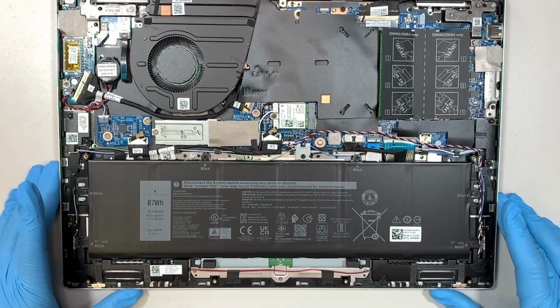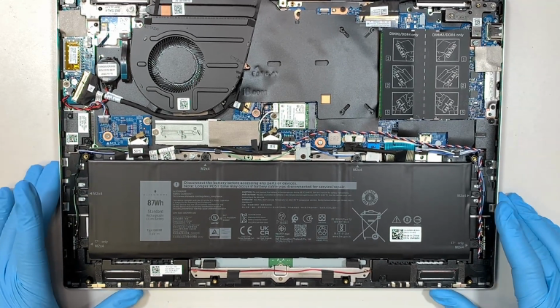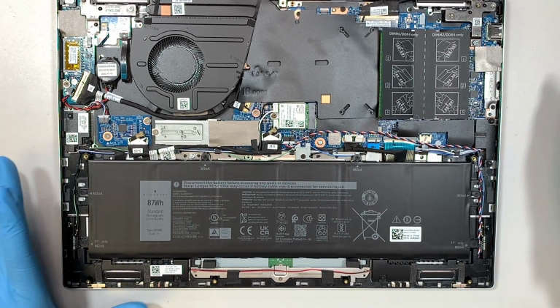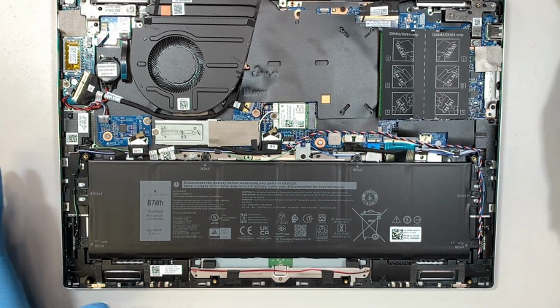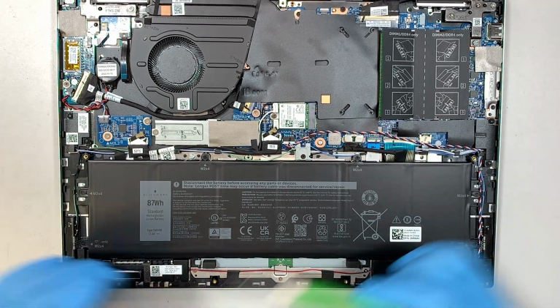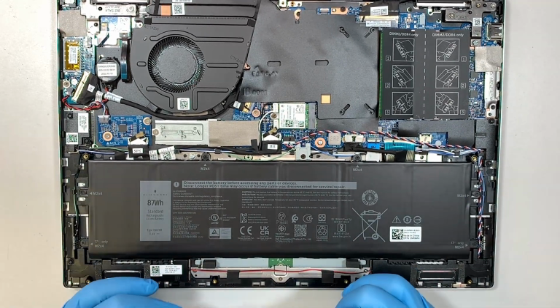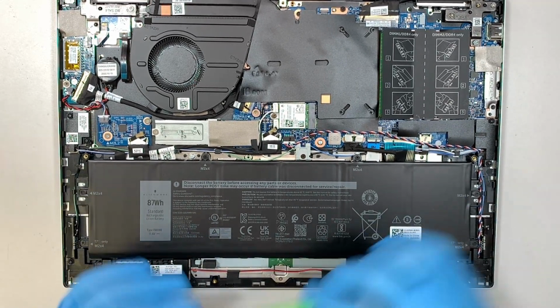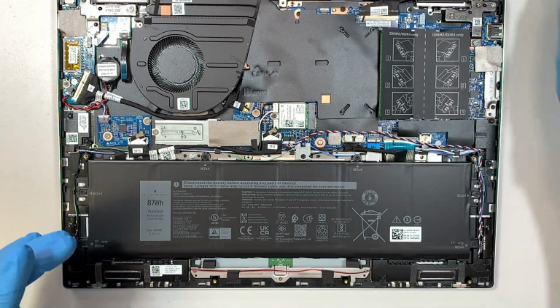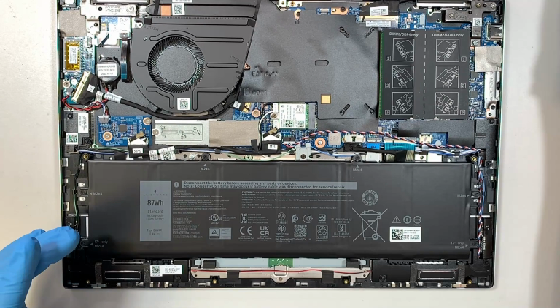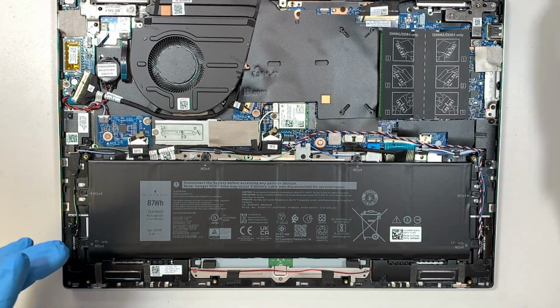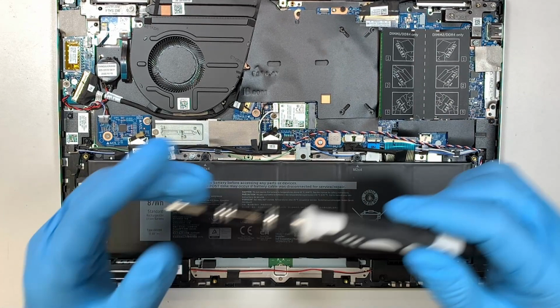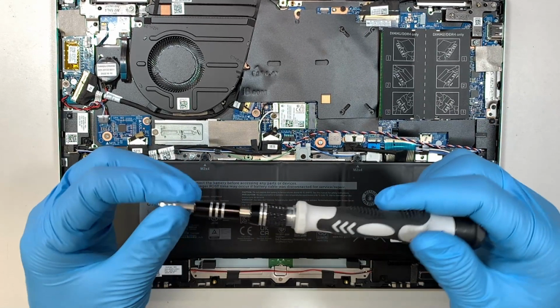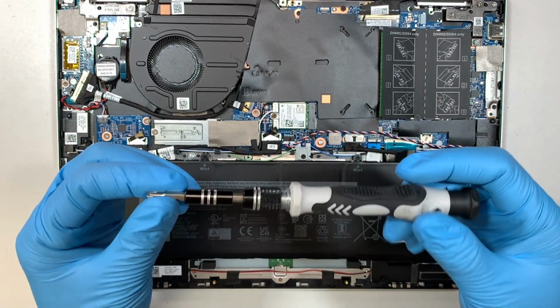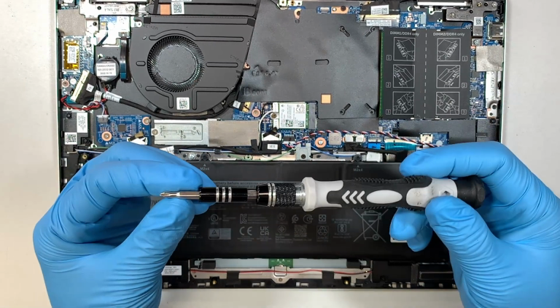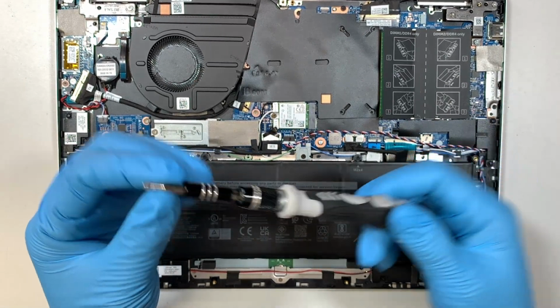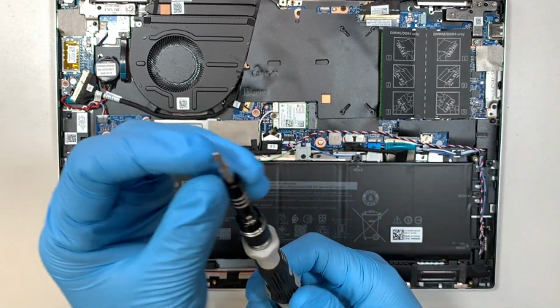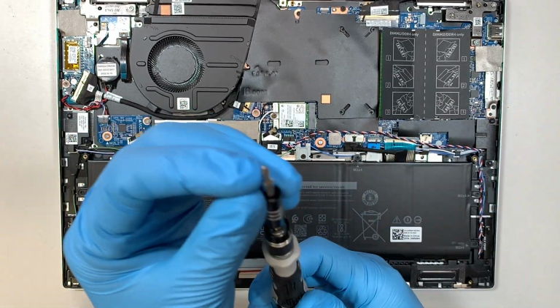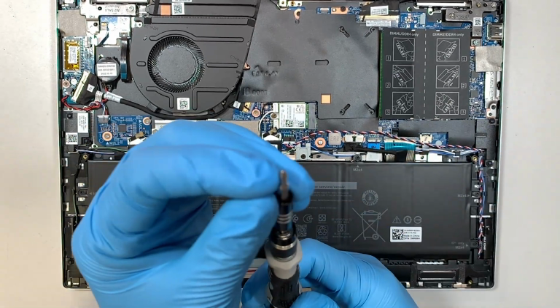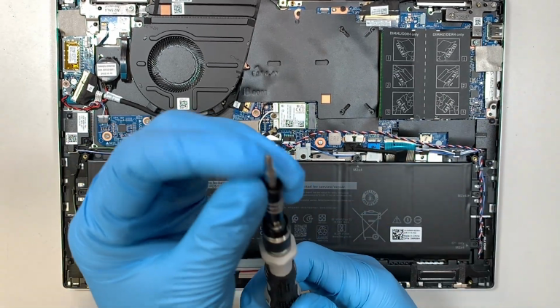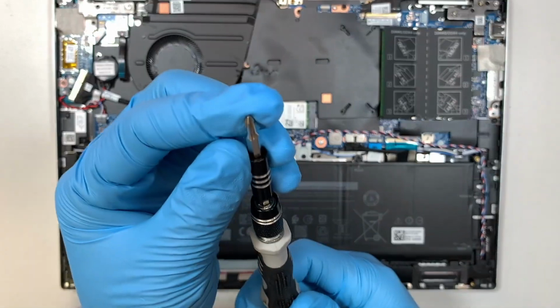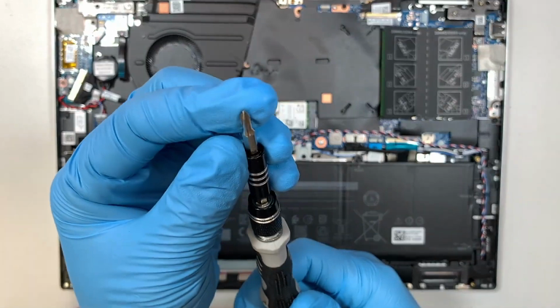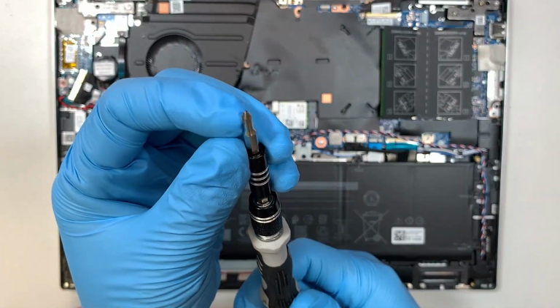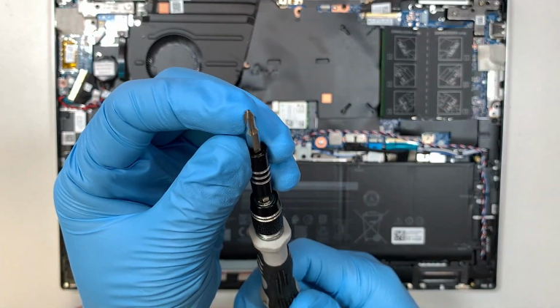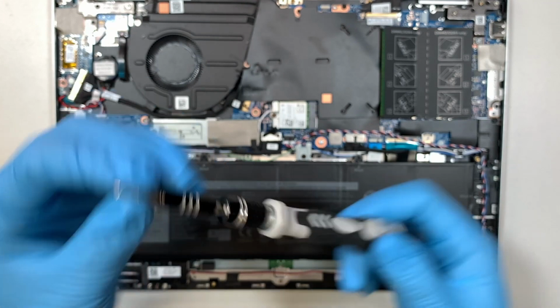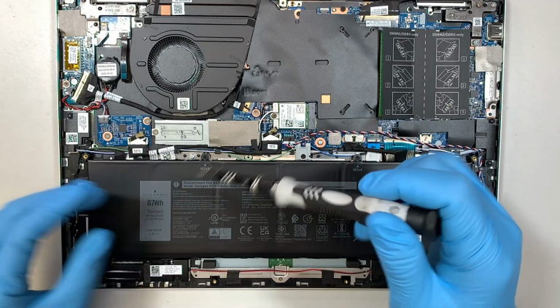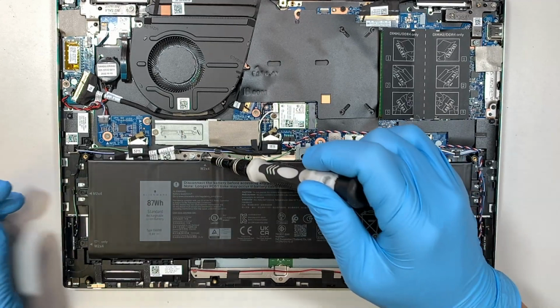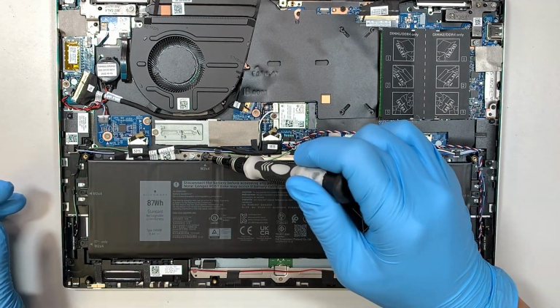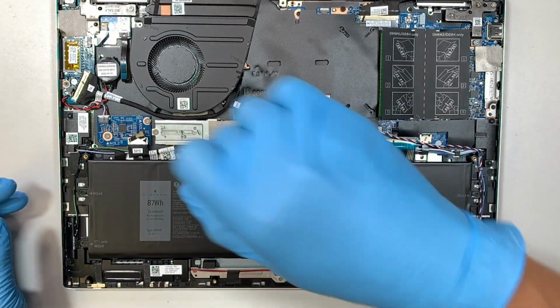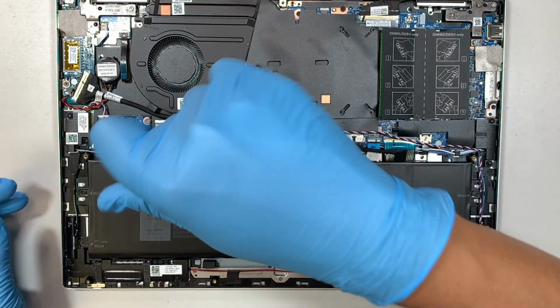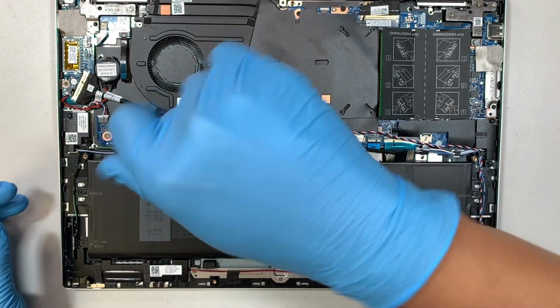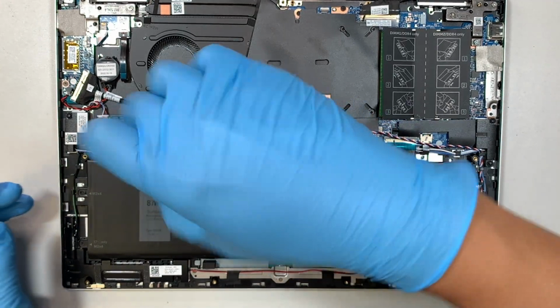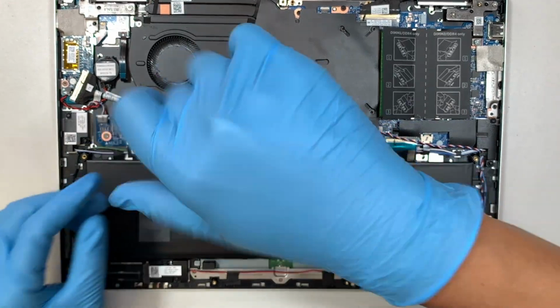The next step is to get yourself a Phillips screwdriver. Here I'll be using the PH1 — it's slightly bigger on the Phillips. Let's go ahead and start removing the screws.